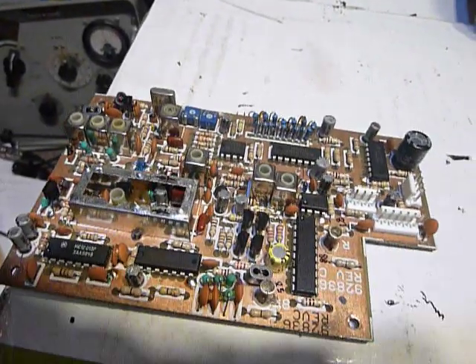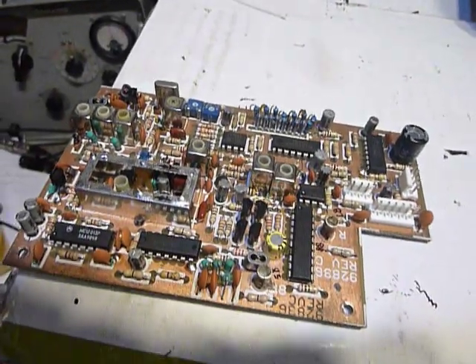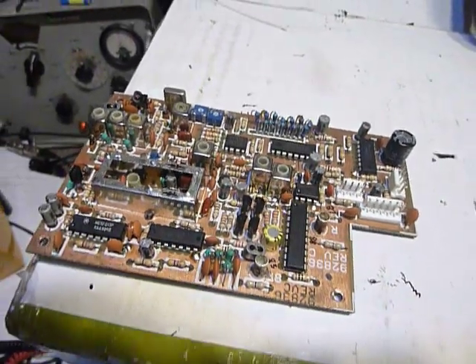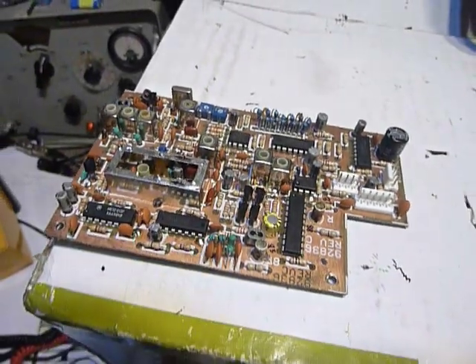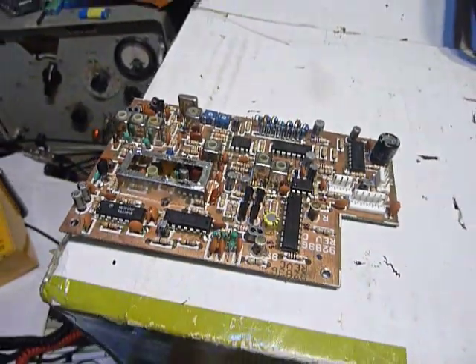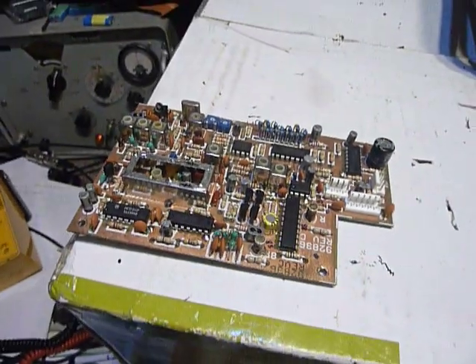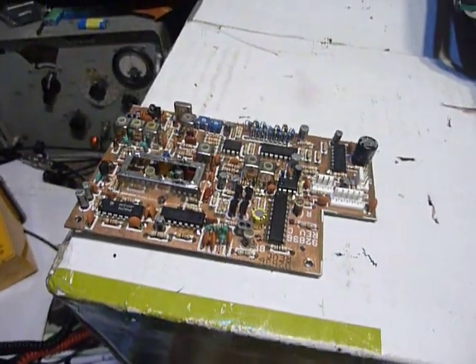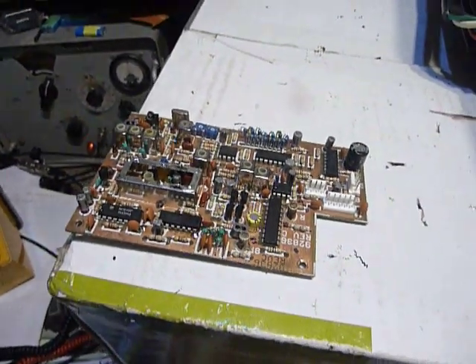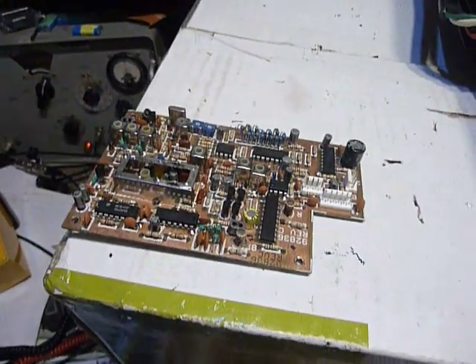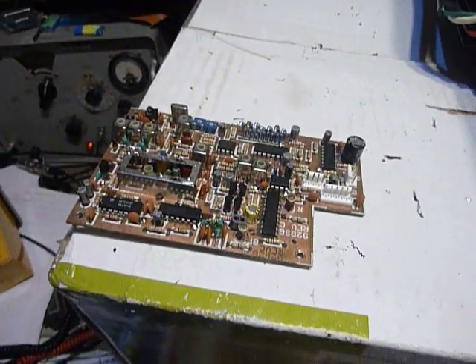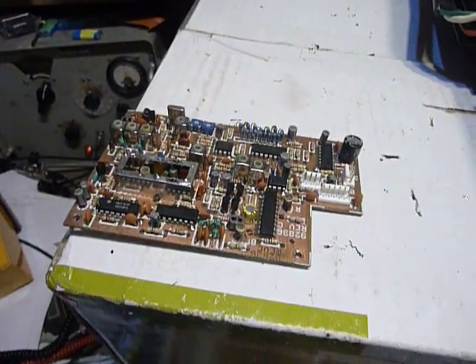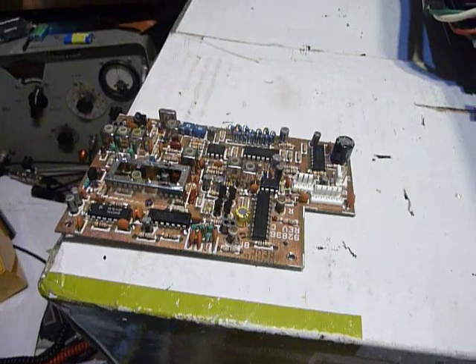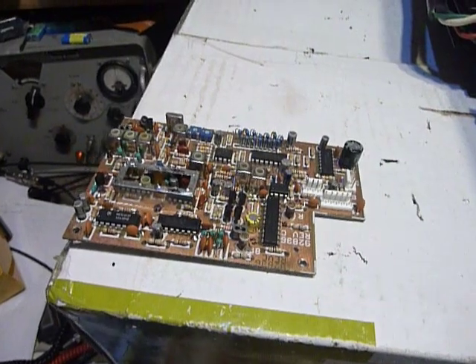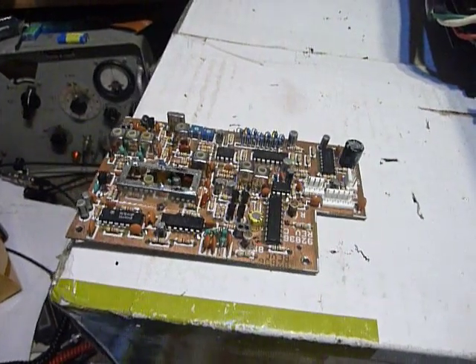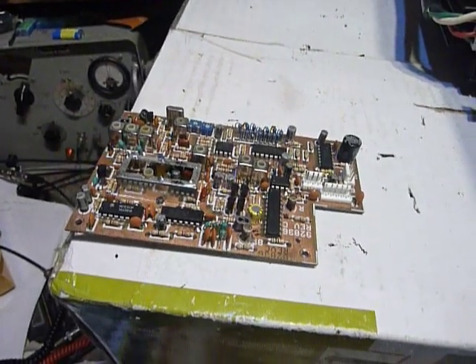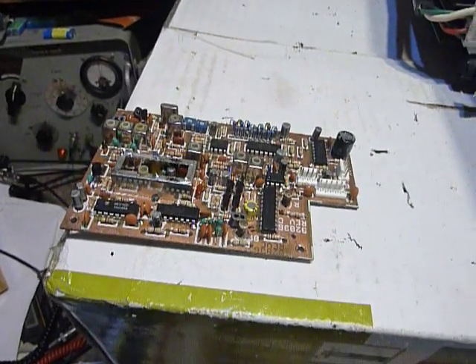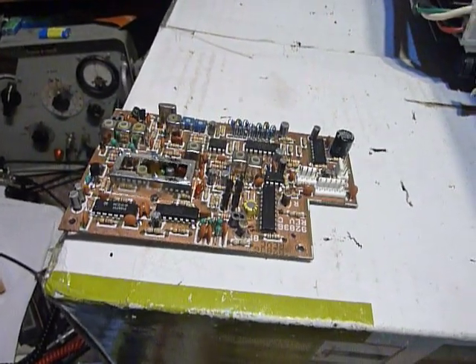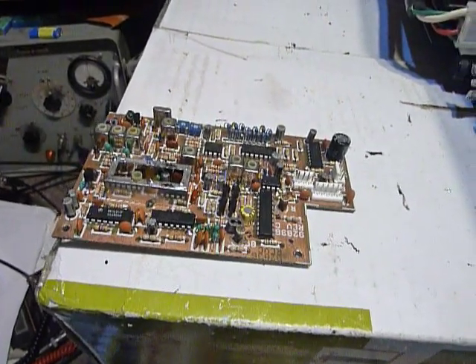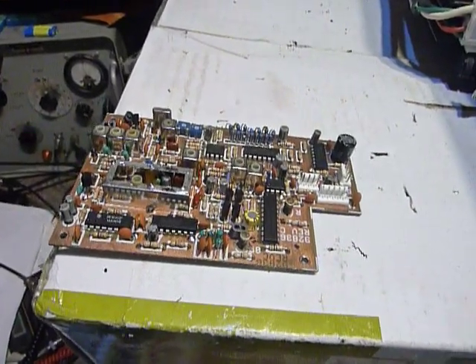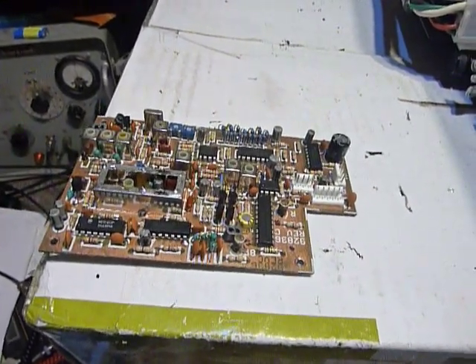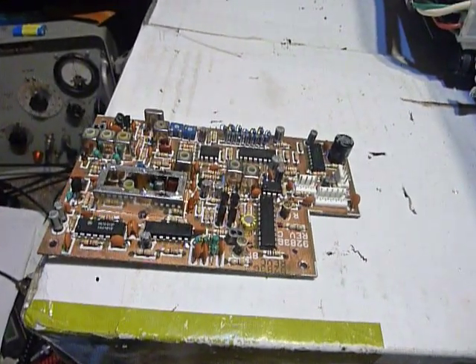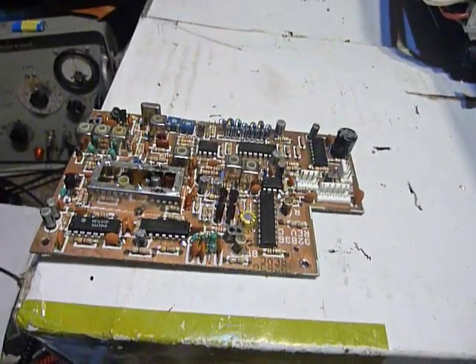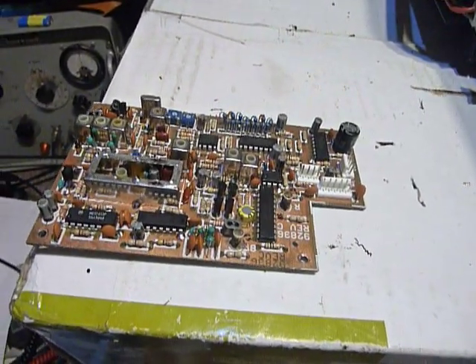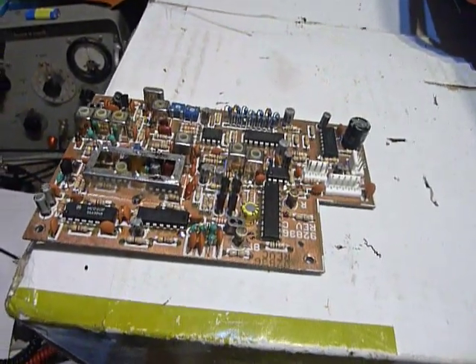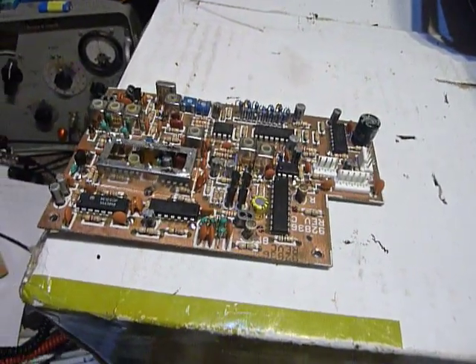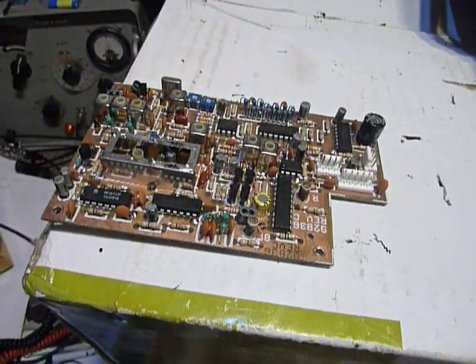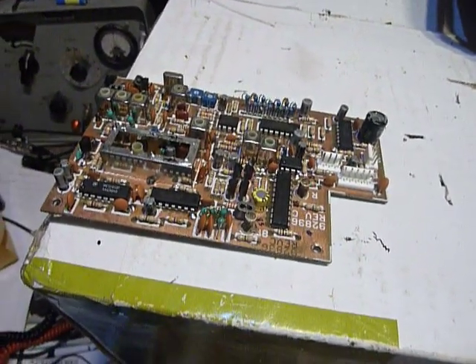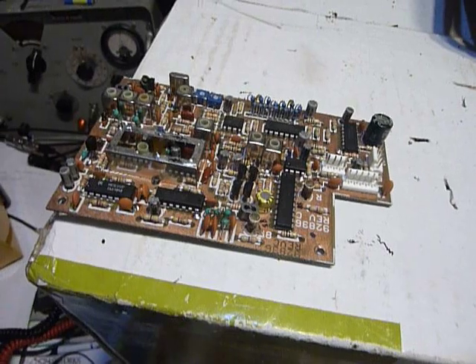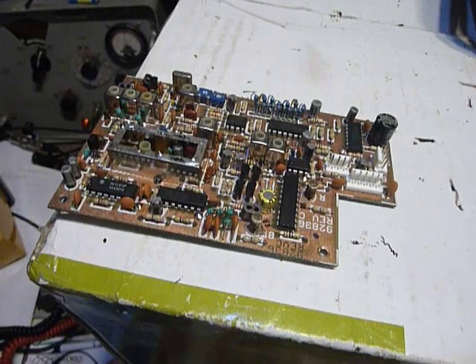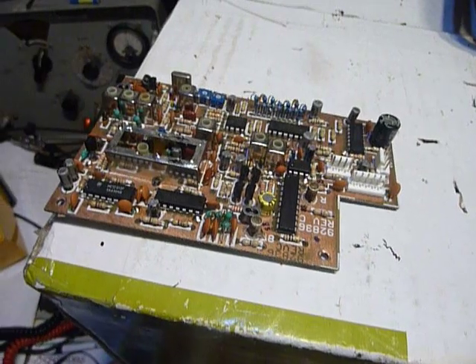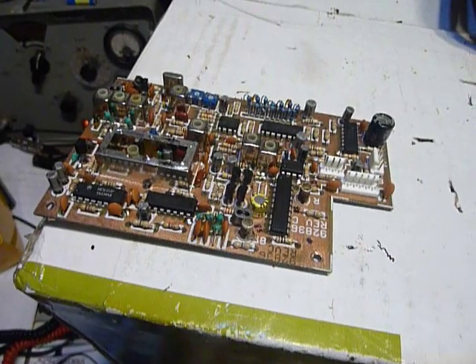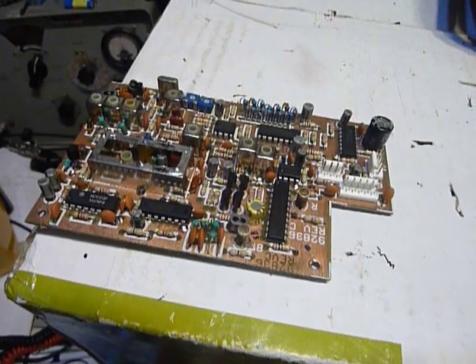That's it guys. So this is part one of working on the Tentec Omni 6 Plus. 73s and good DX.